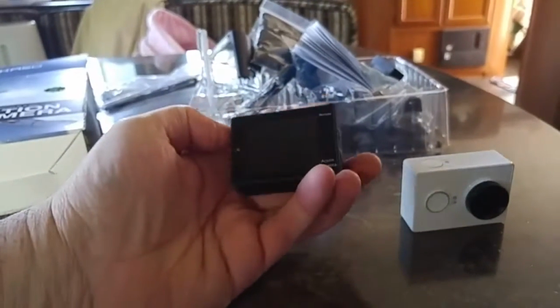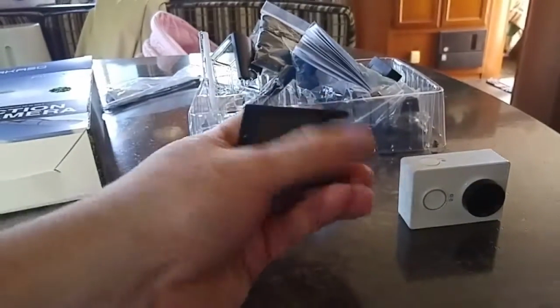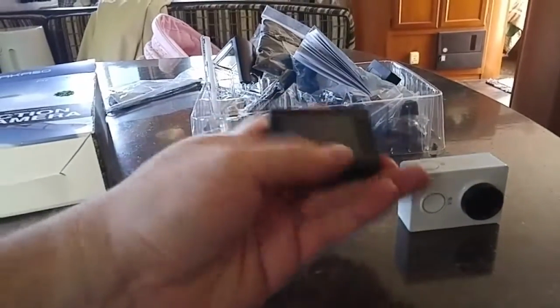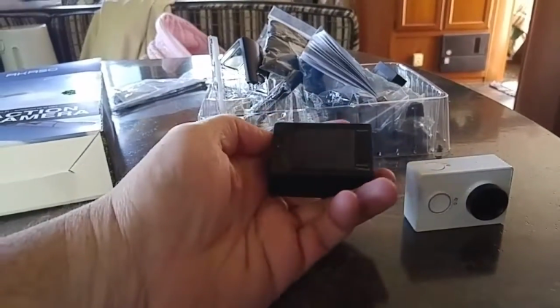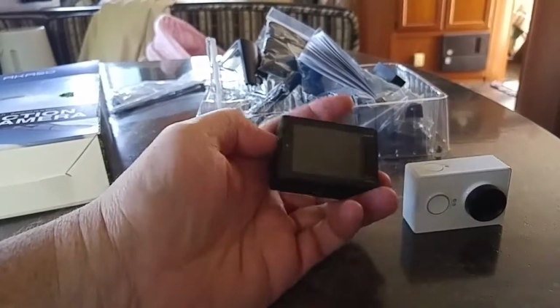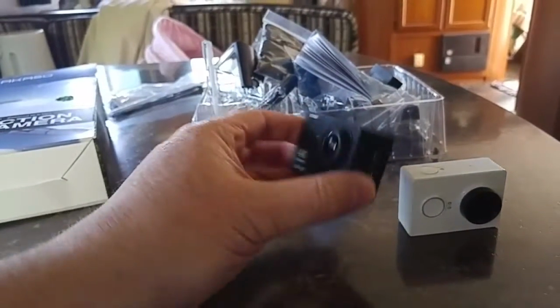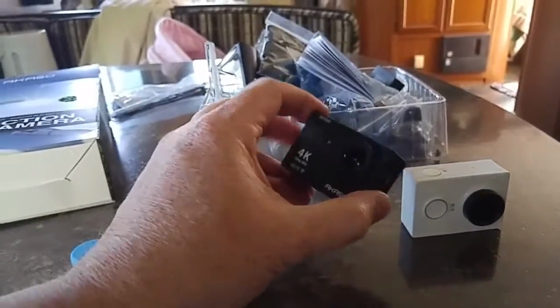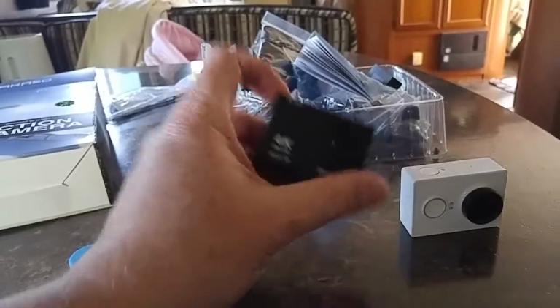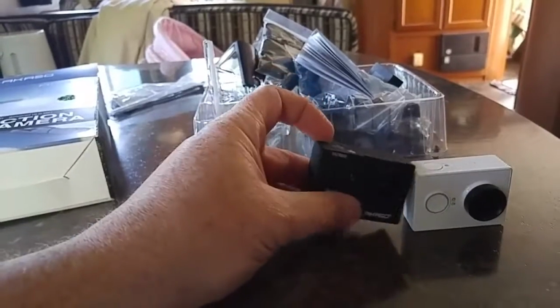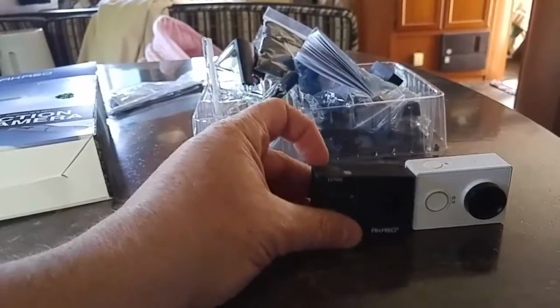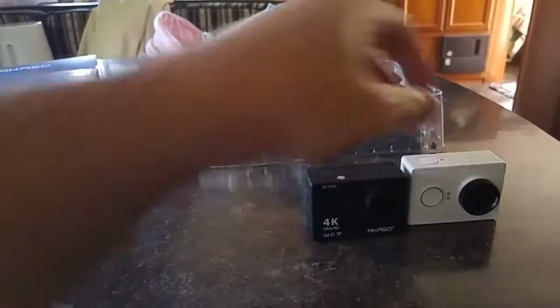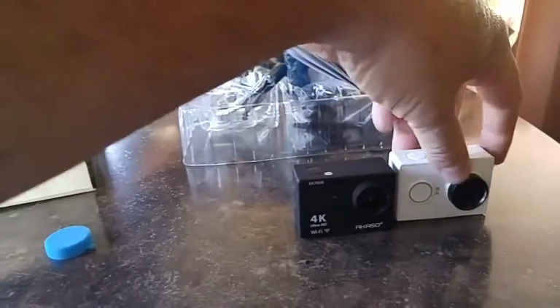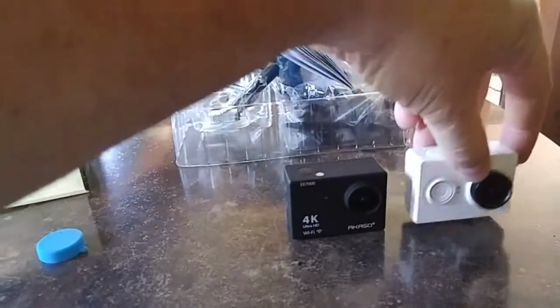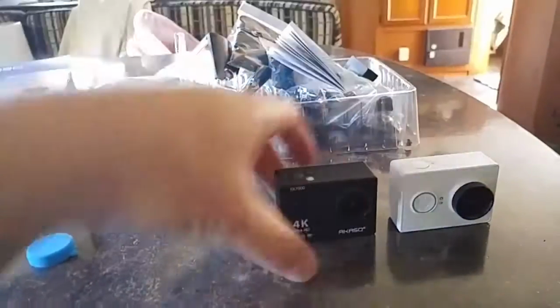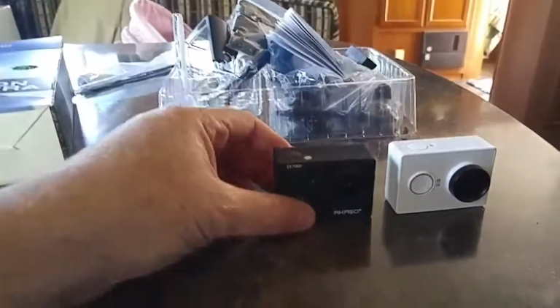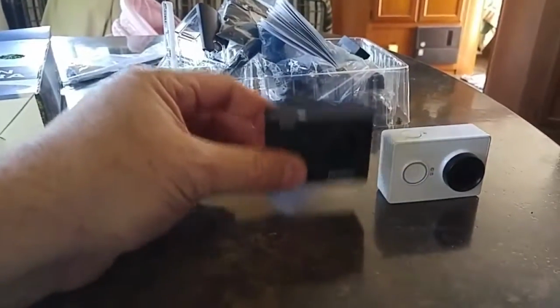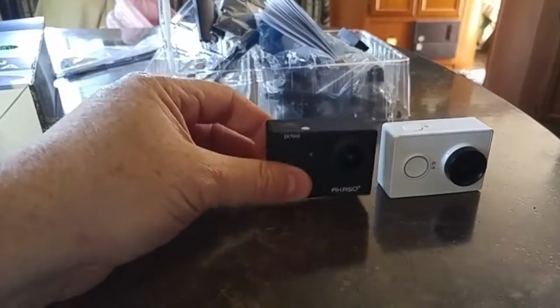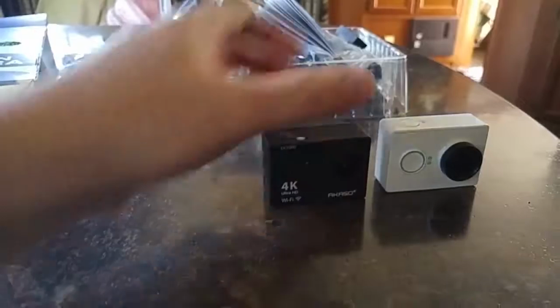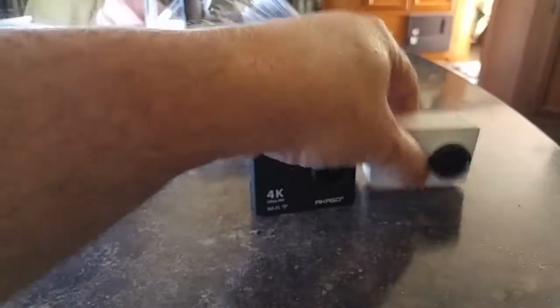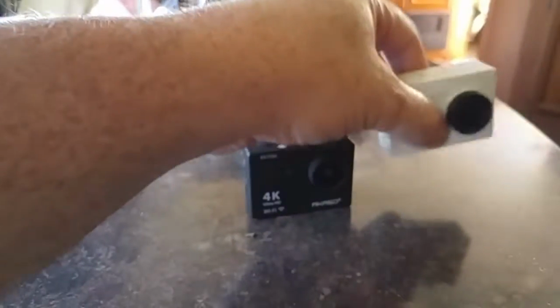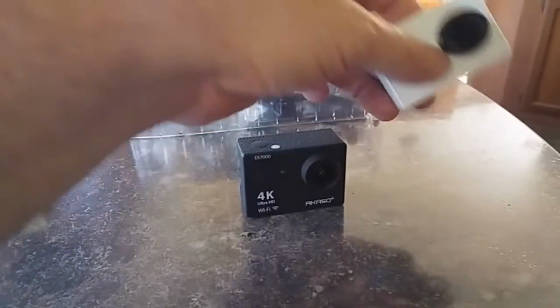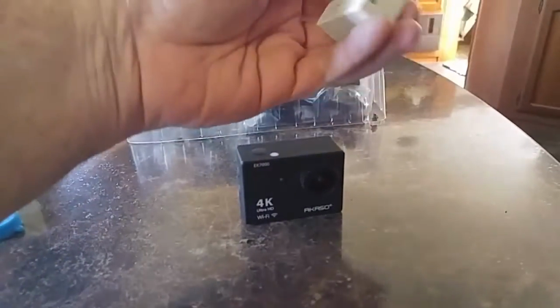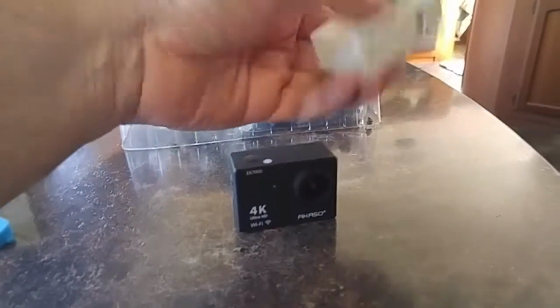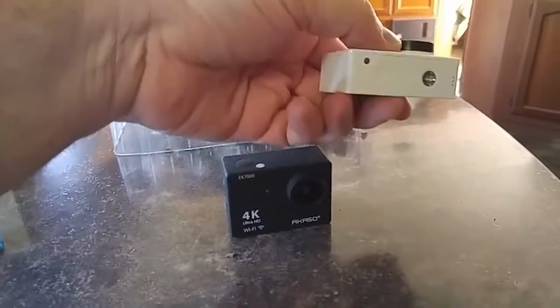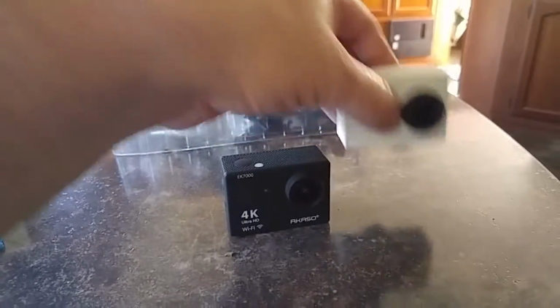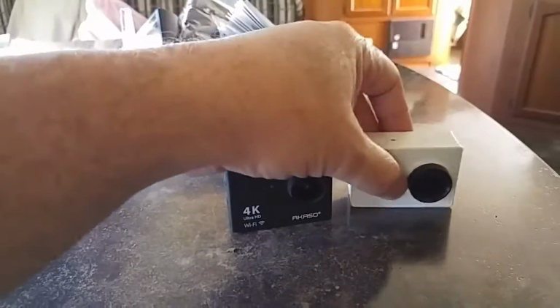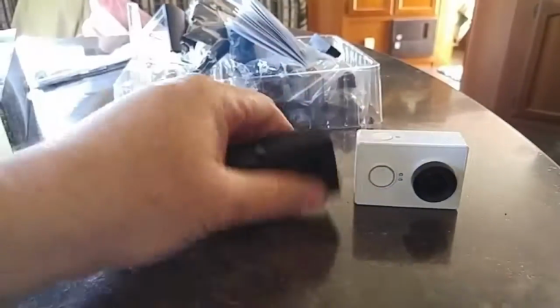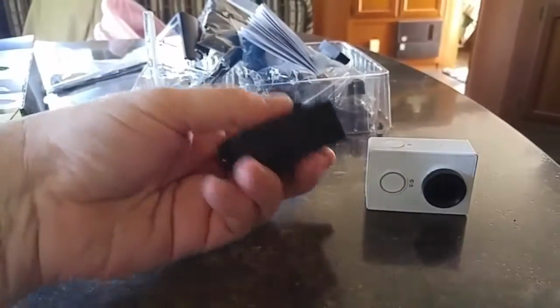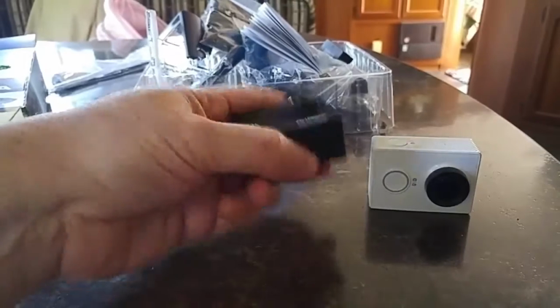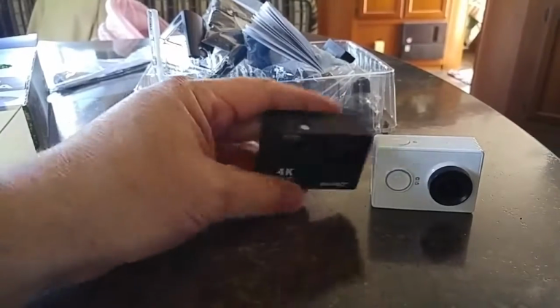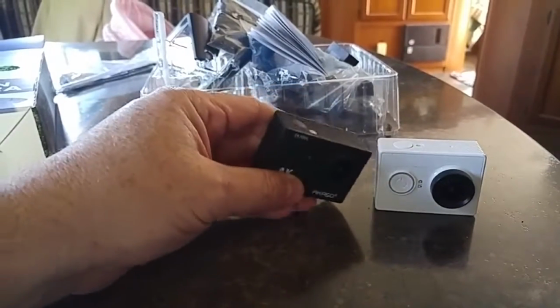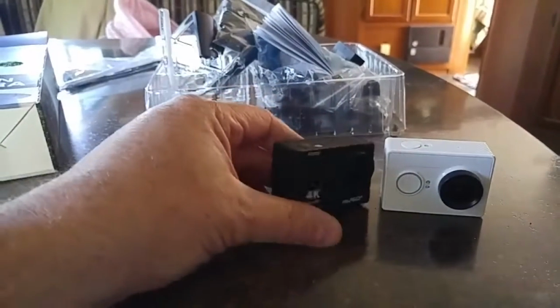It has the 2-inch screen, same size as the Yi. It is a little bit lighter — it doesn't feel to be as heavy a plastic material as the Yi, but still a solid camera nonetheless.